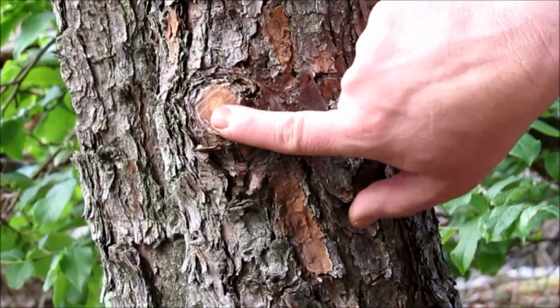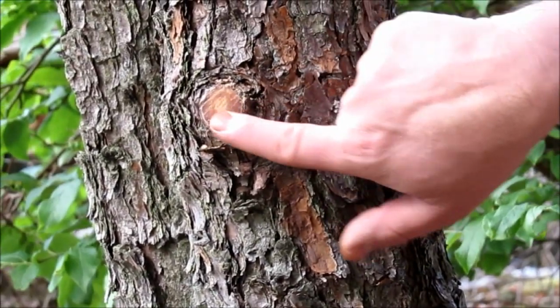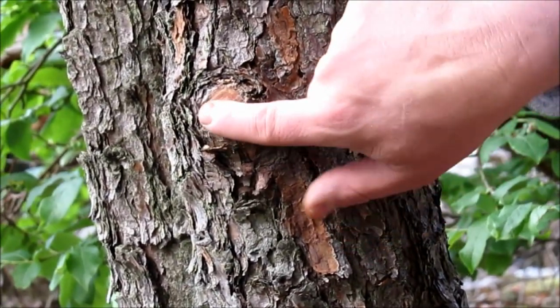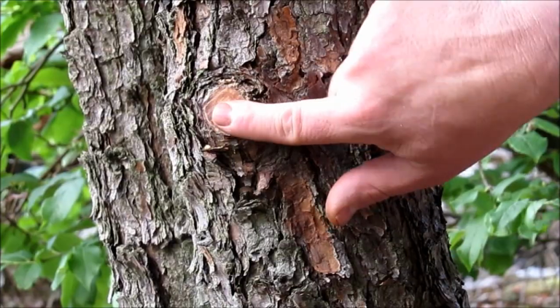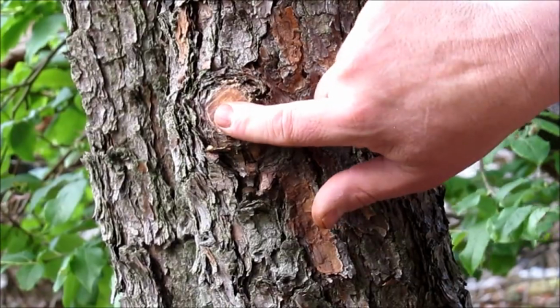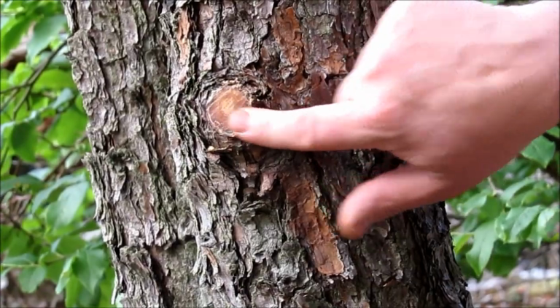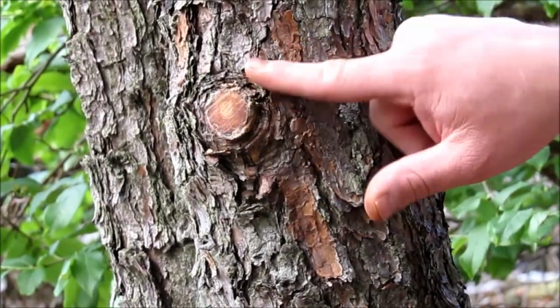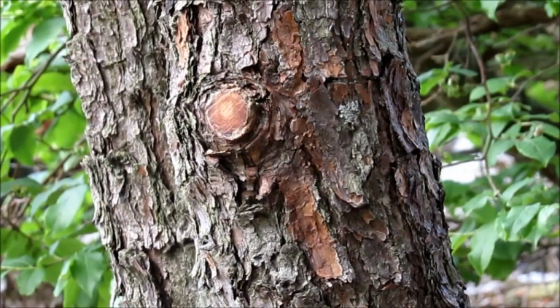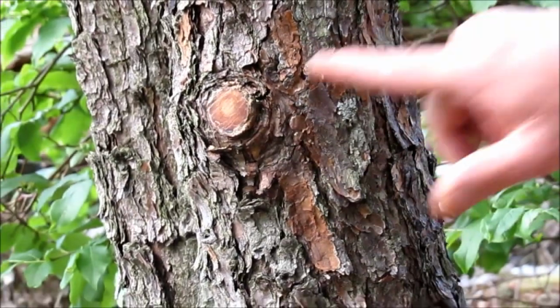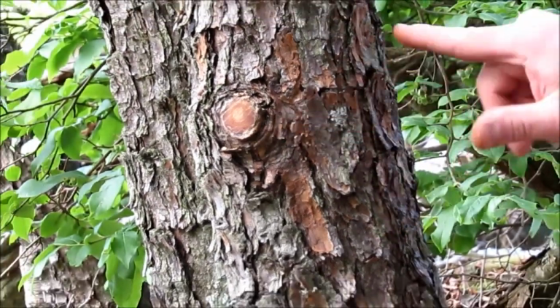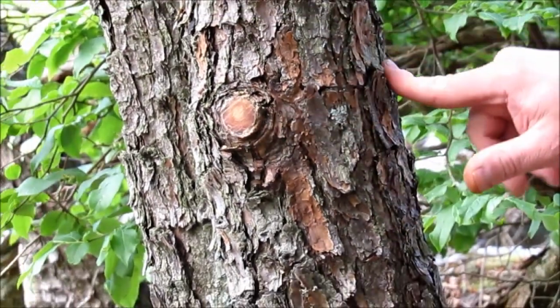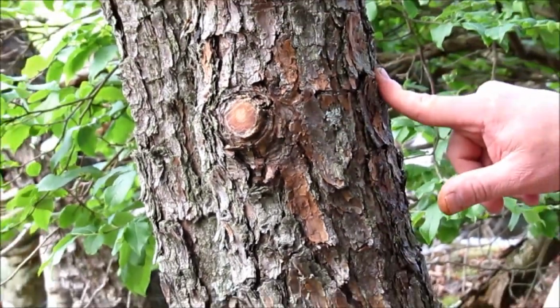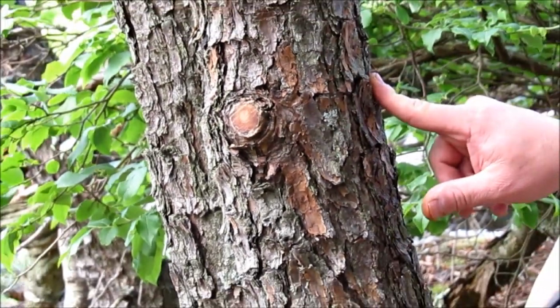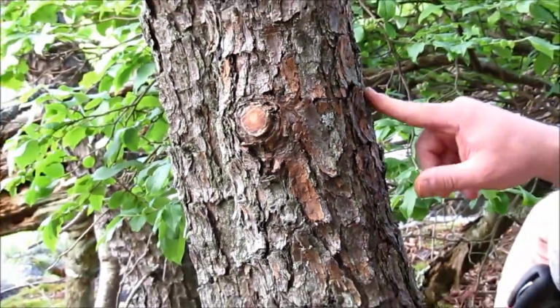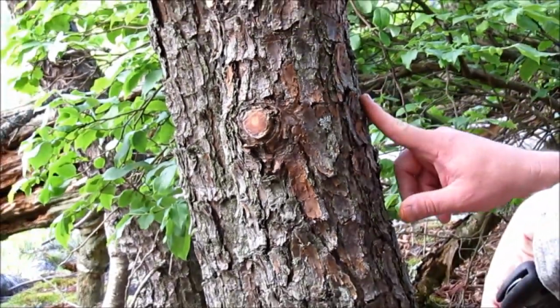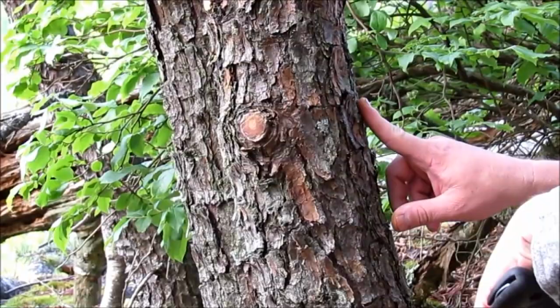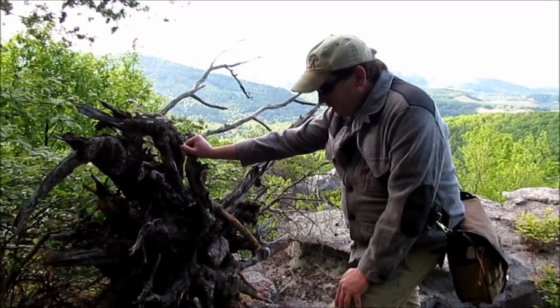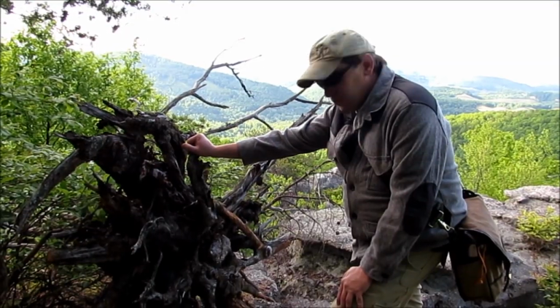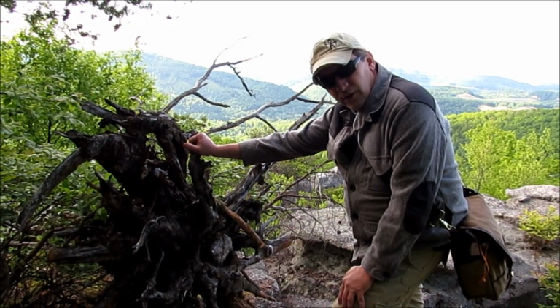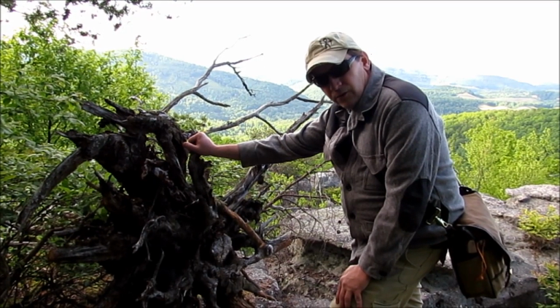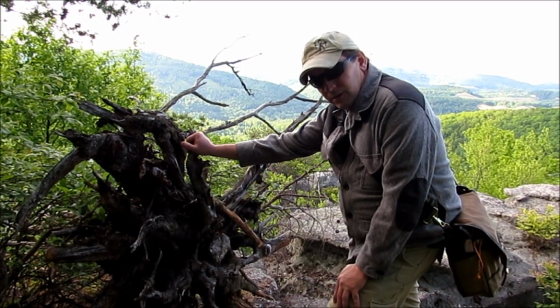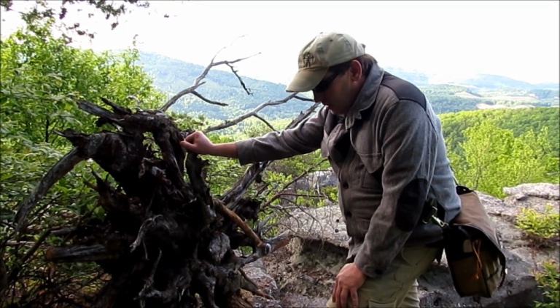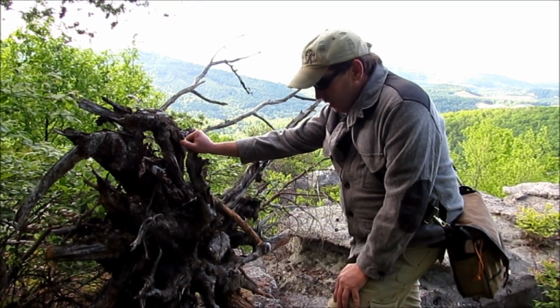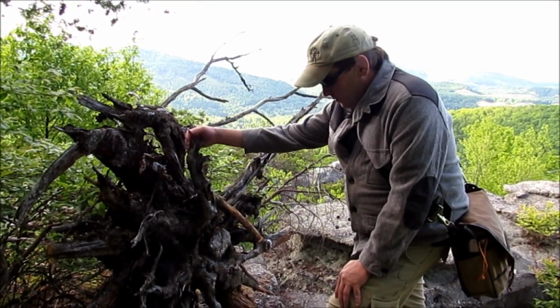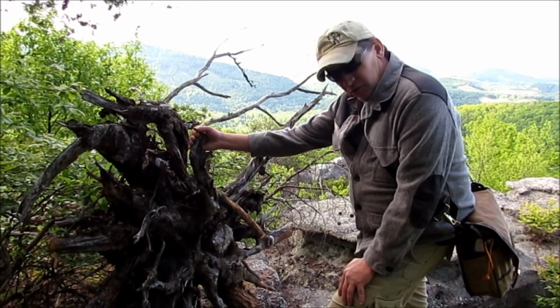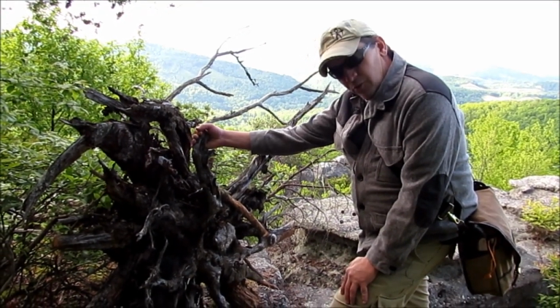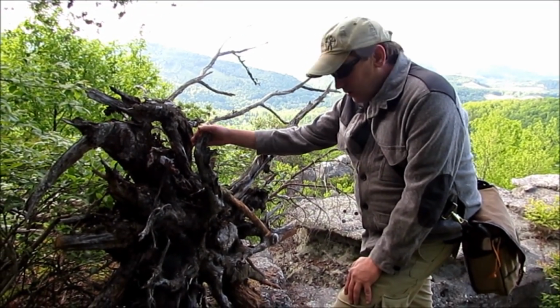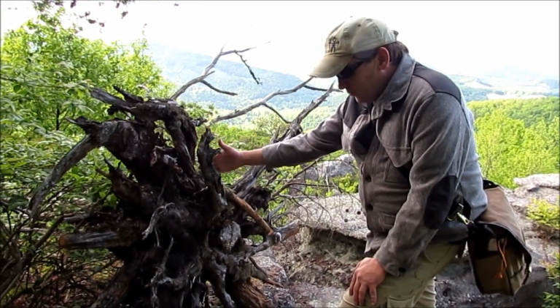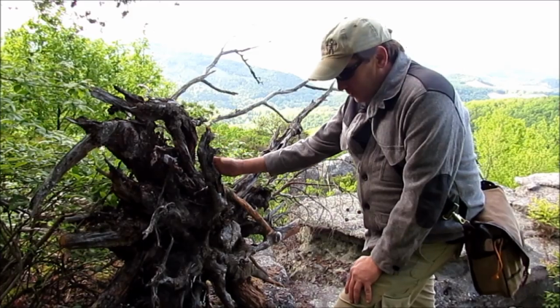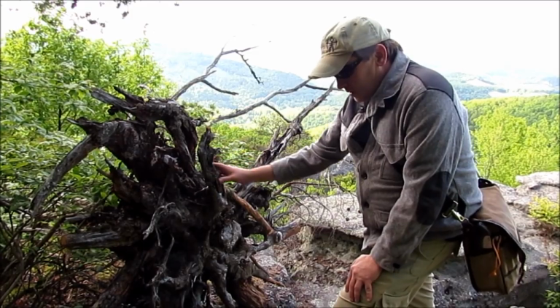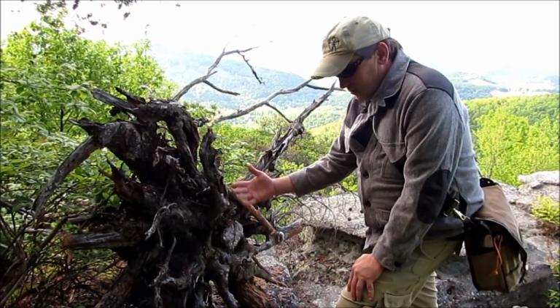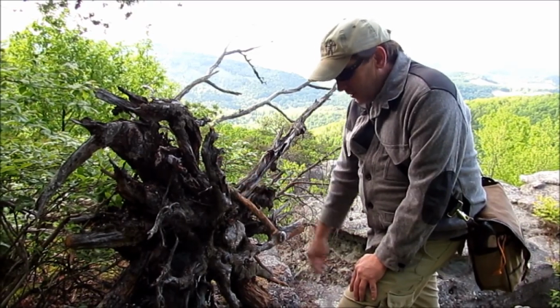This is really good fire starting material. You can also find these on some dead trees. This one happens to be alive but we'll look at a dead one here in a second. This is one that's fallen over and it's exposed its root ball or the root system to the air here.